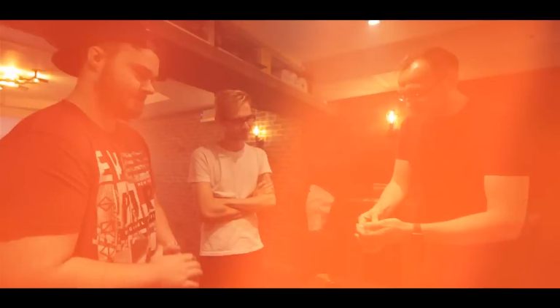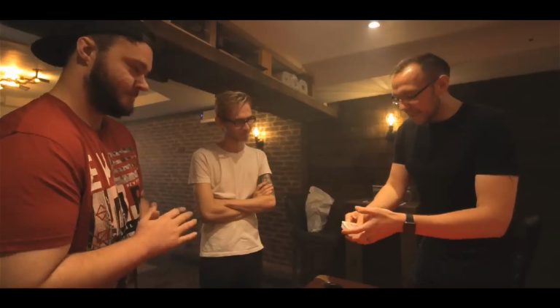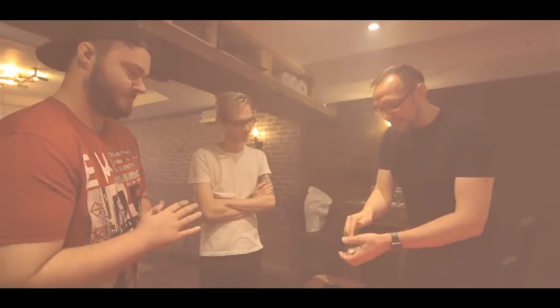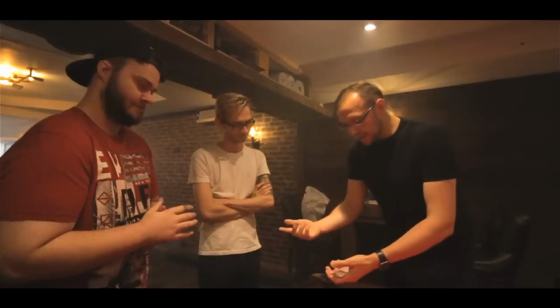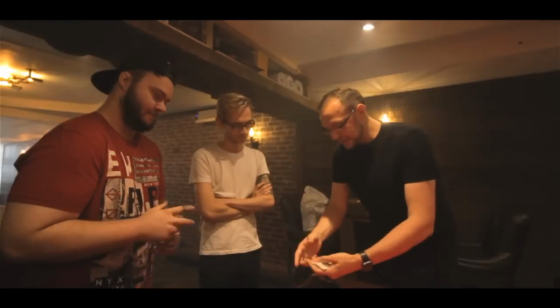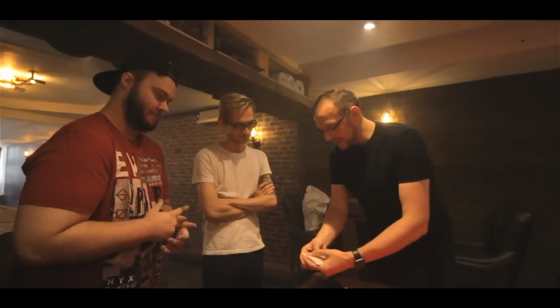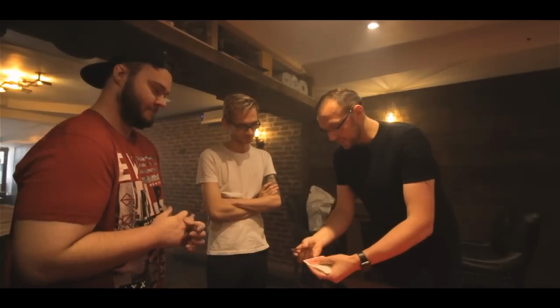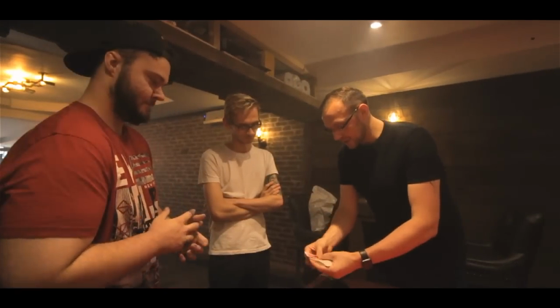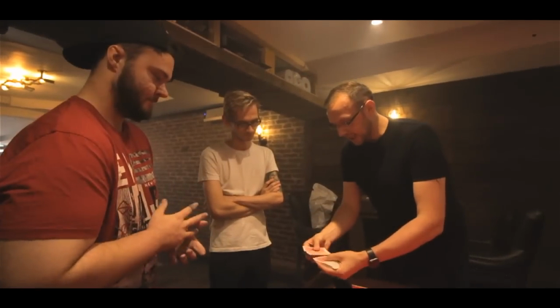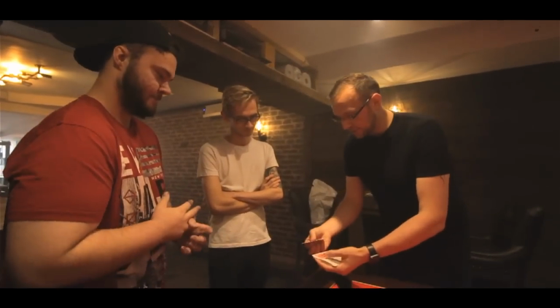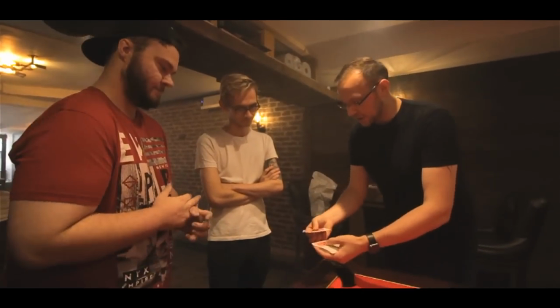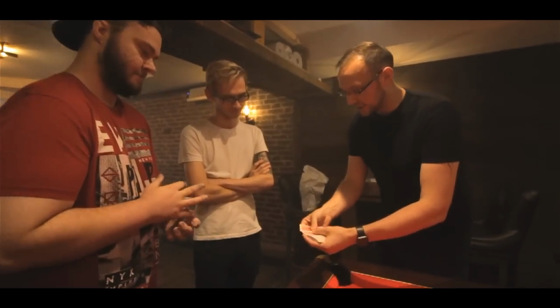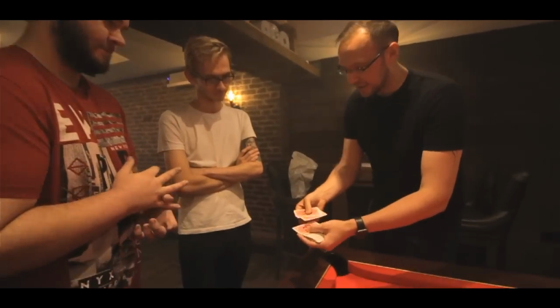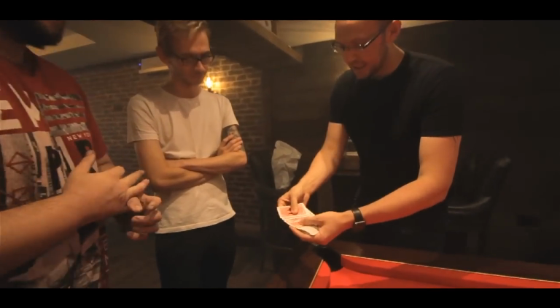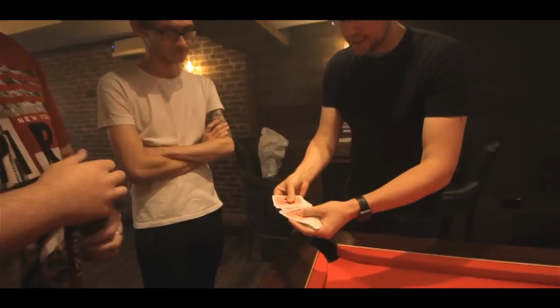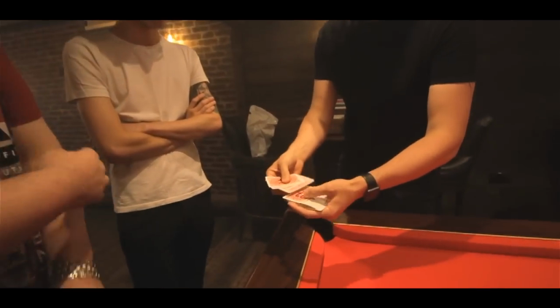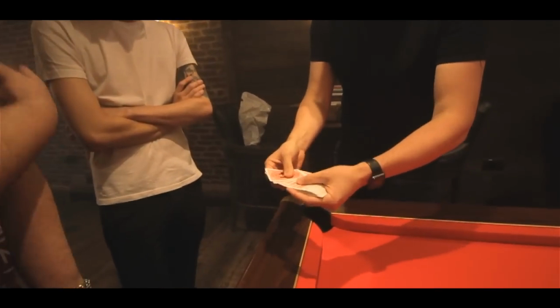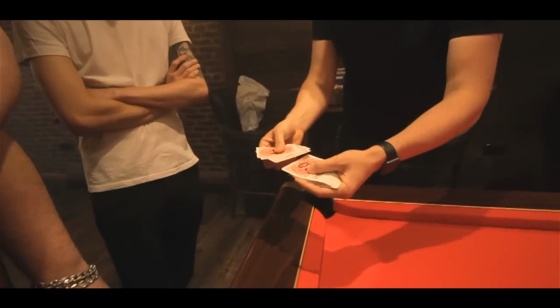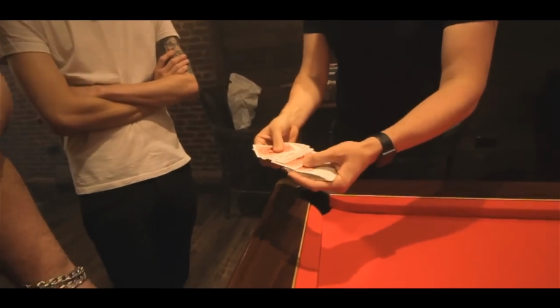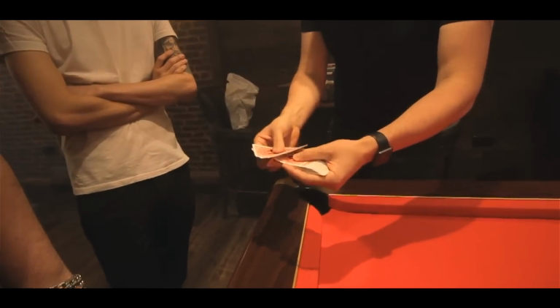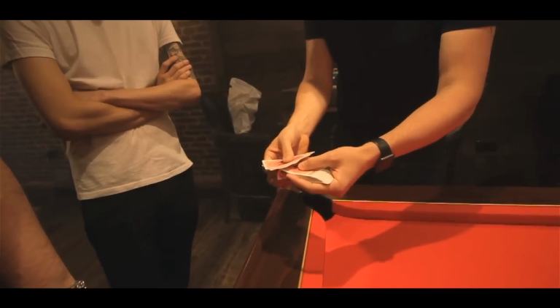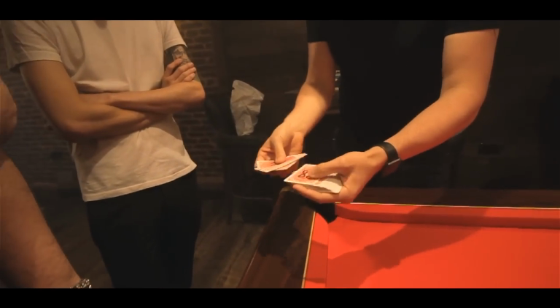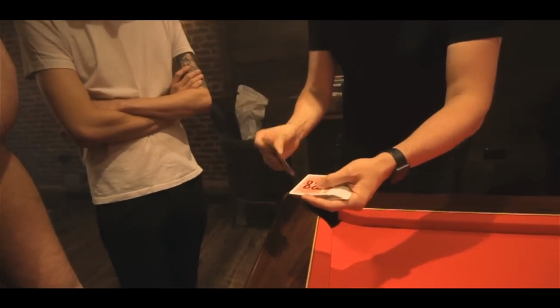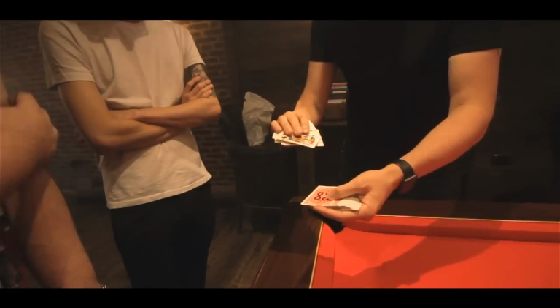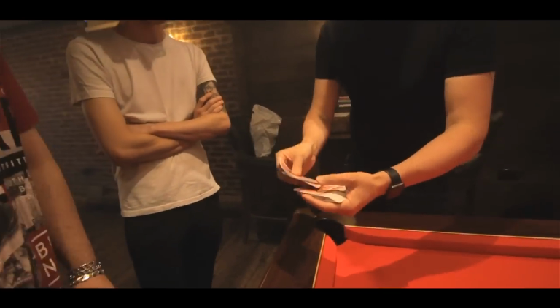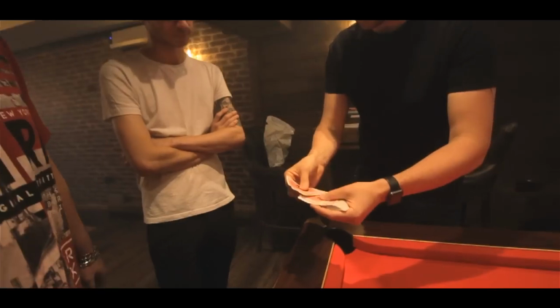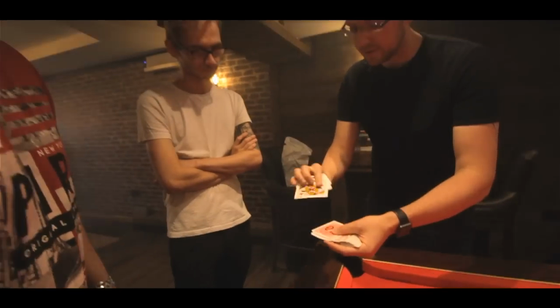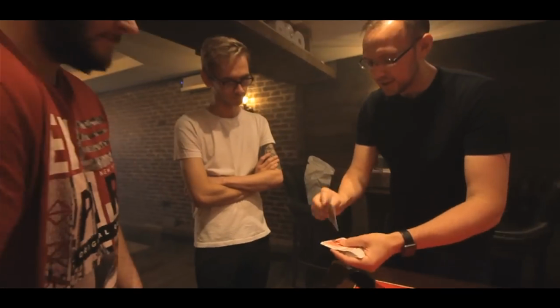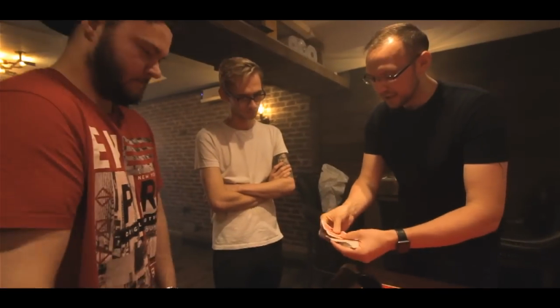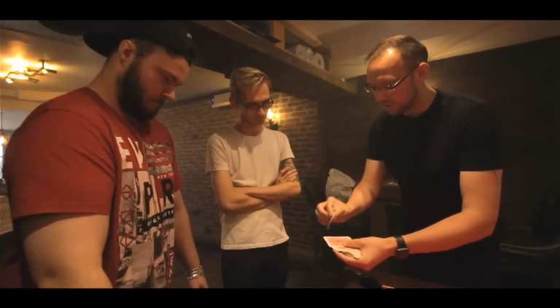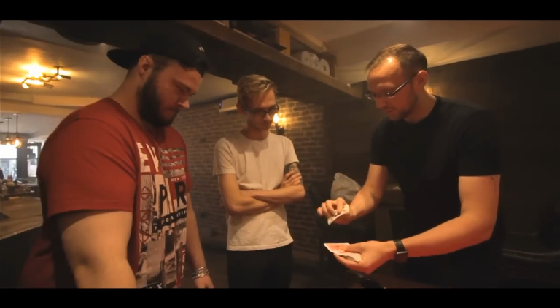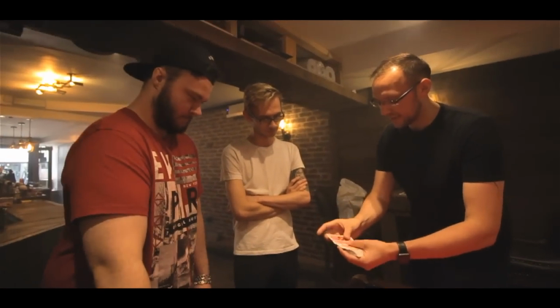This deck of cards is slightly different to your average deck. As you can see there's numbers all on the back. Each of the numbers are very different and the cards are different on the faces.